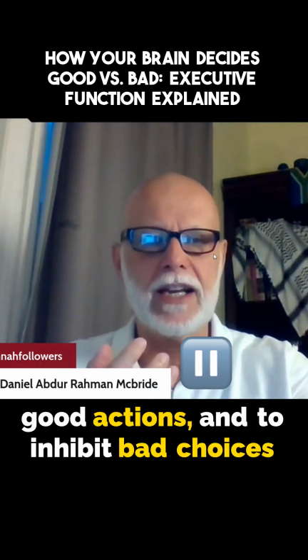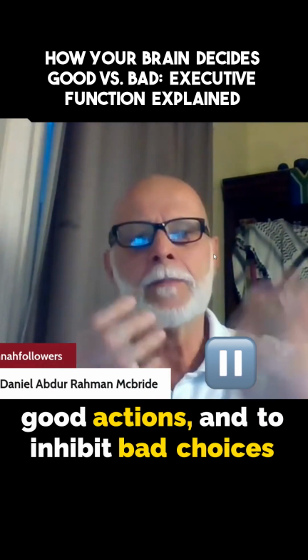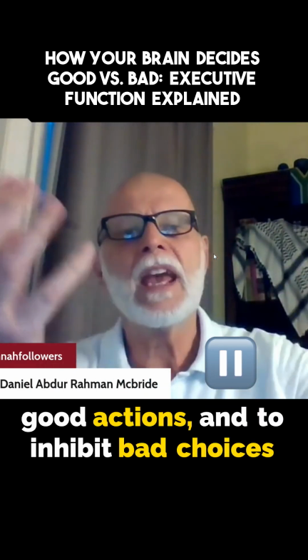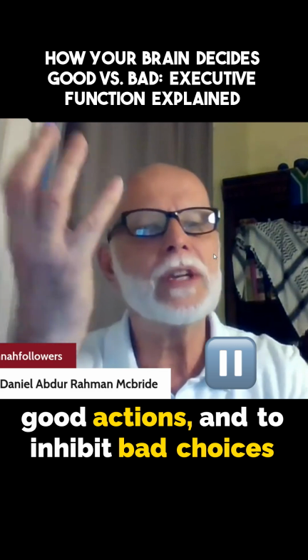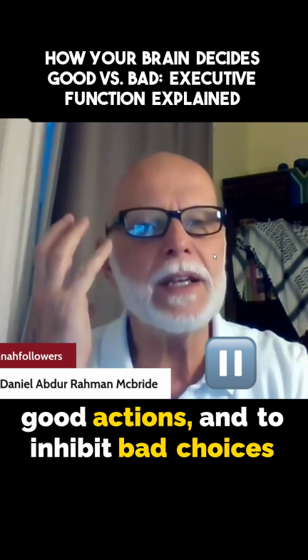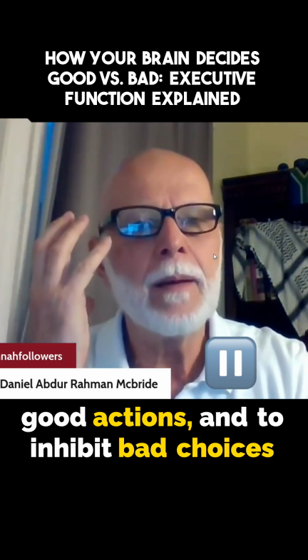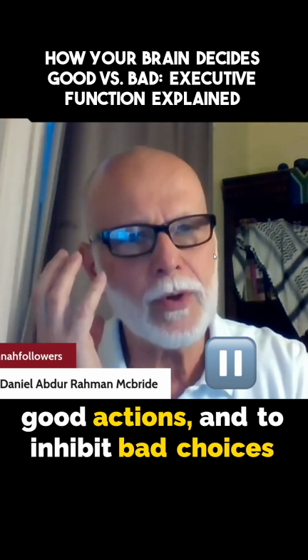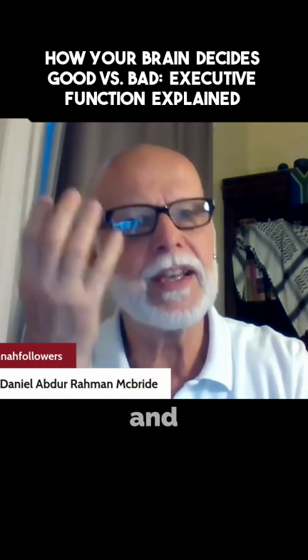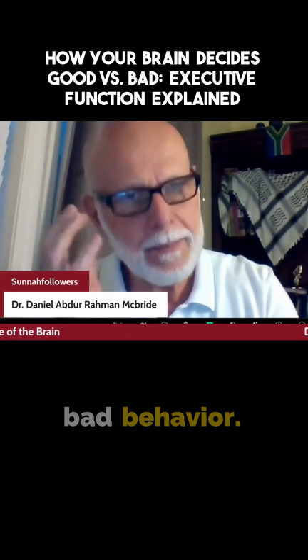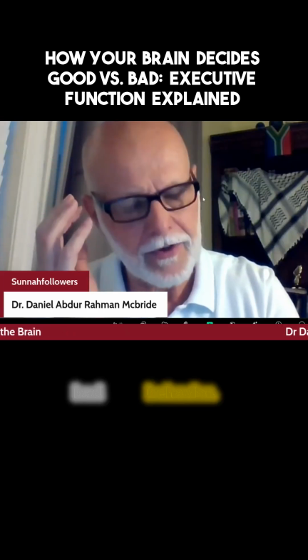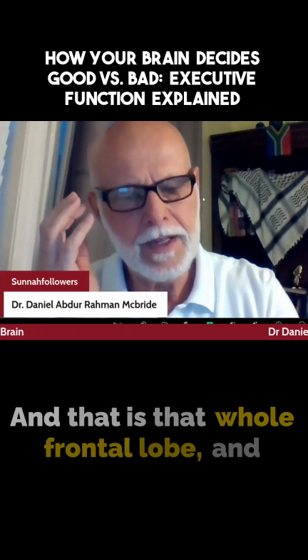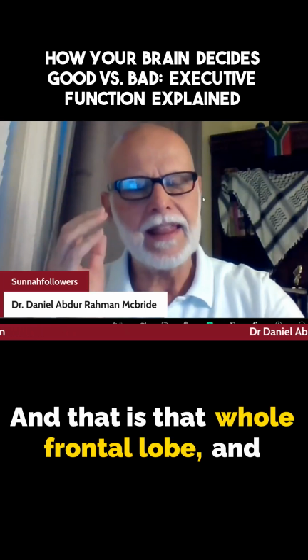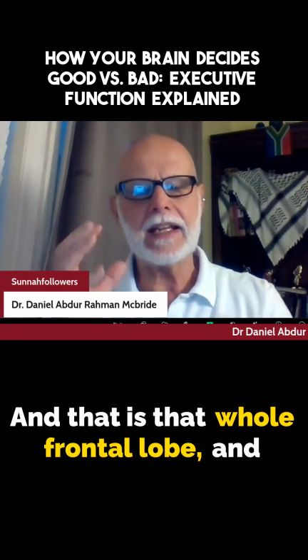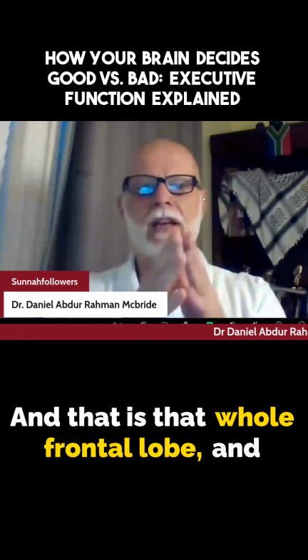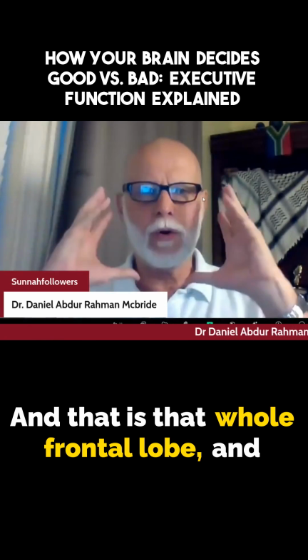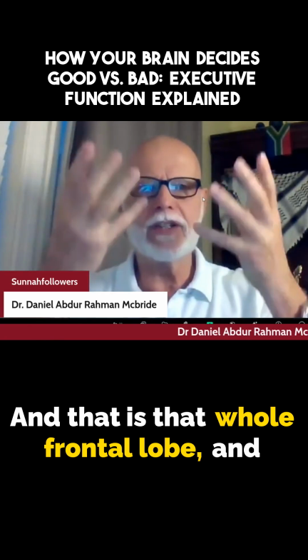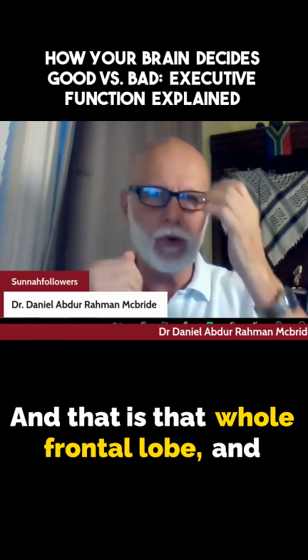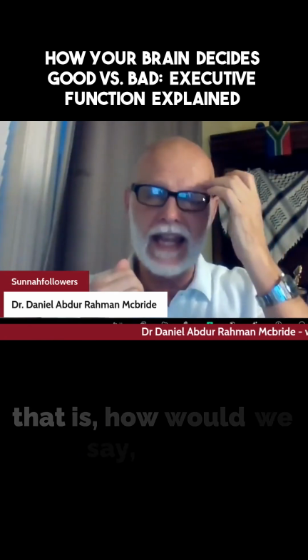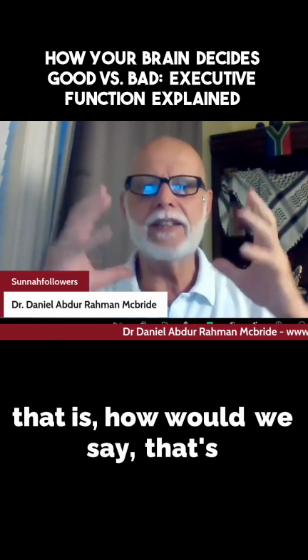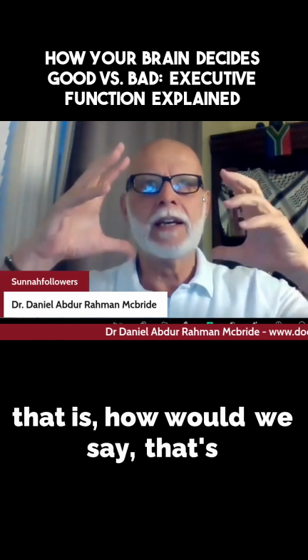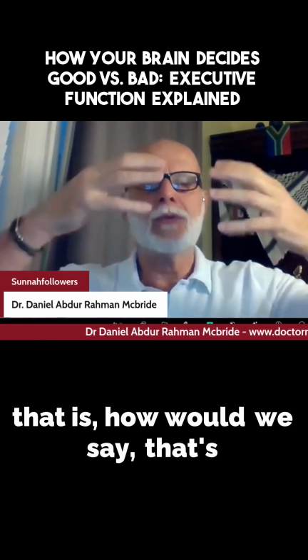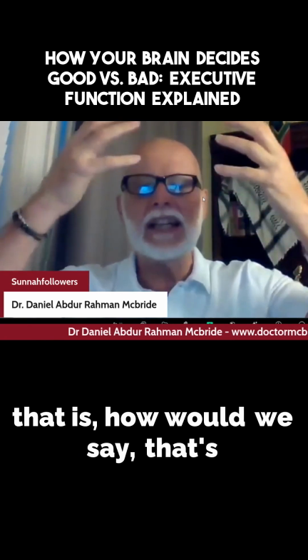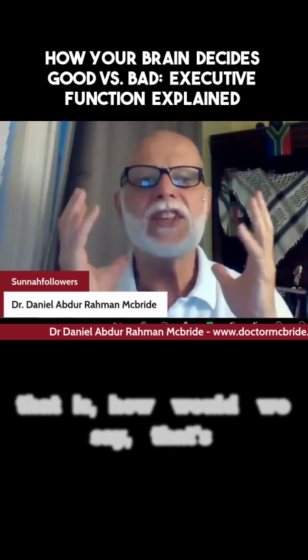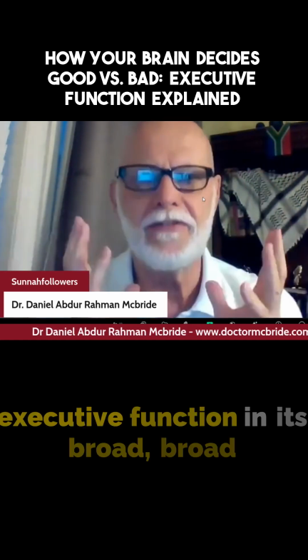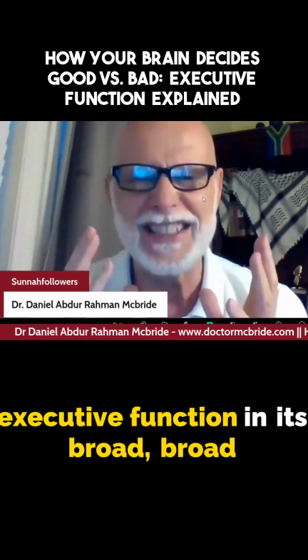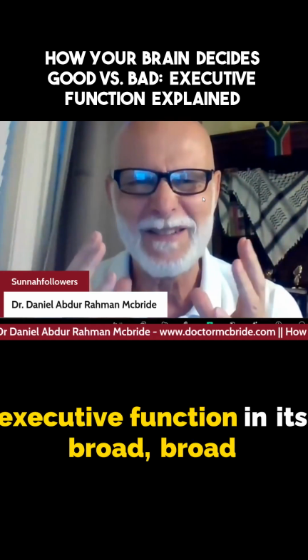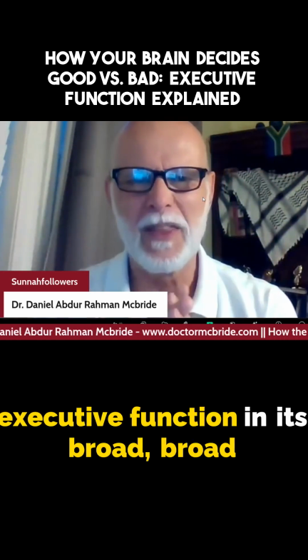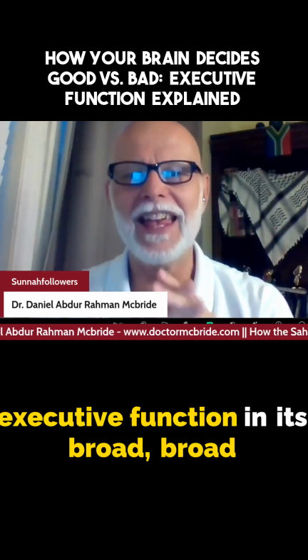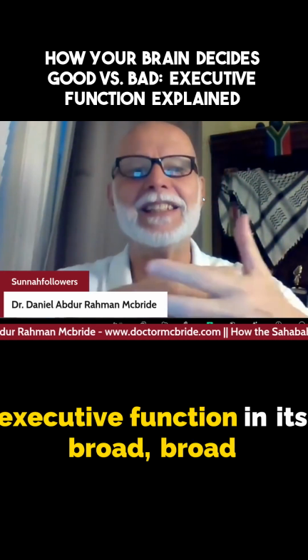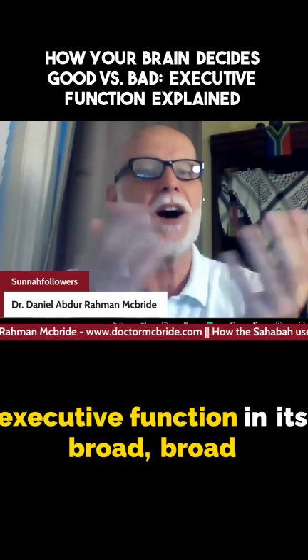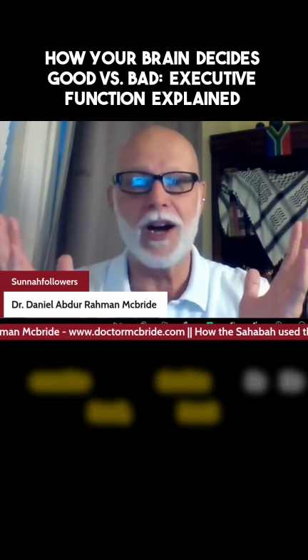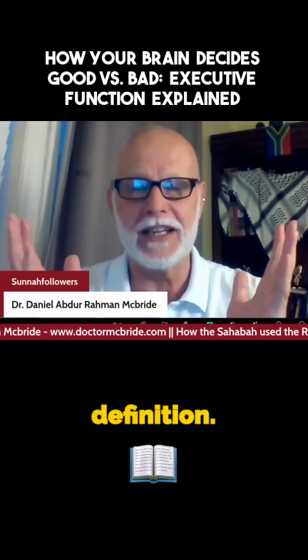Good actions, and to inhibit bad choices and bad behavior. And that is that whole frontal lobe — that's executive function in its broad, broad definition.